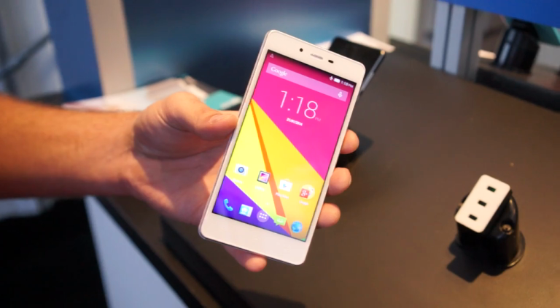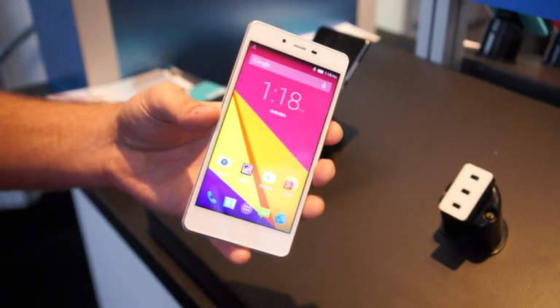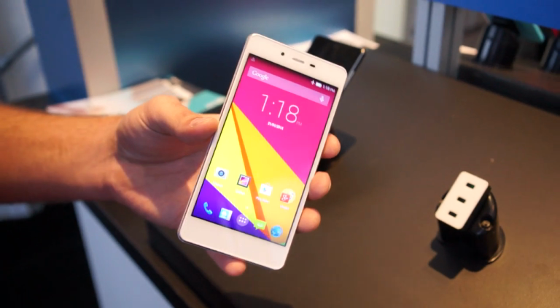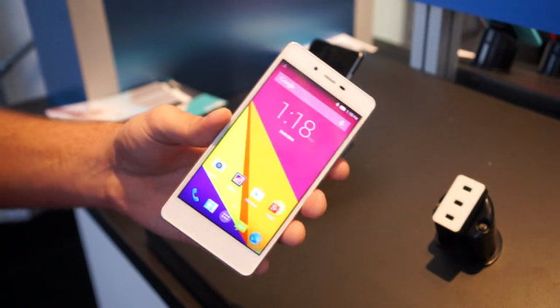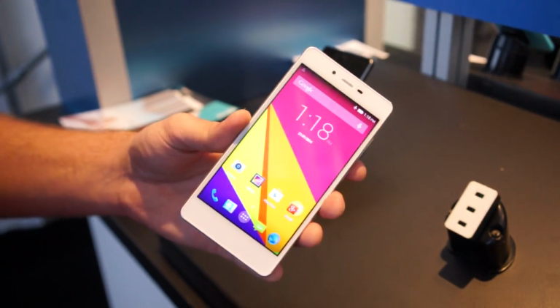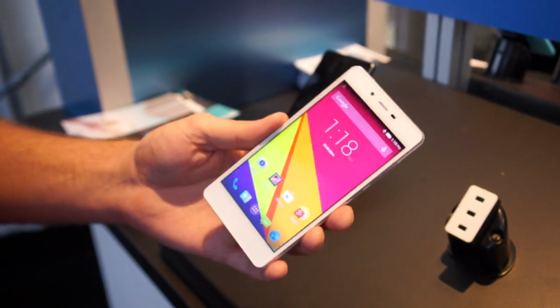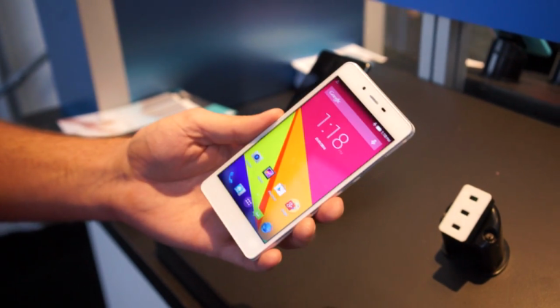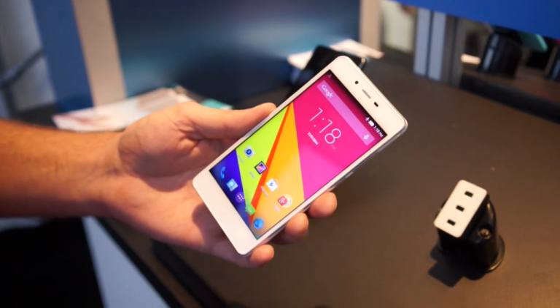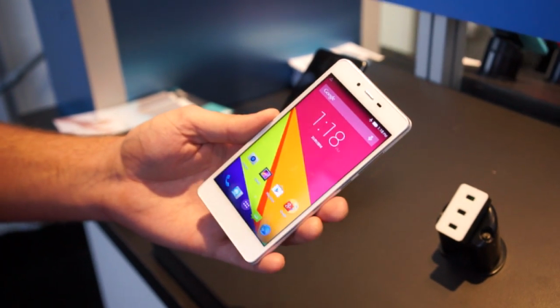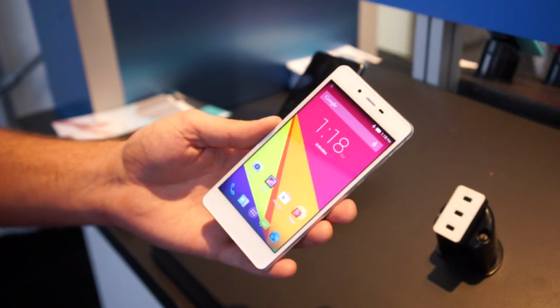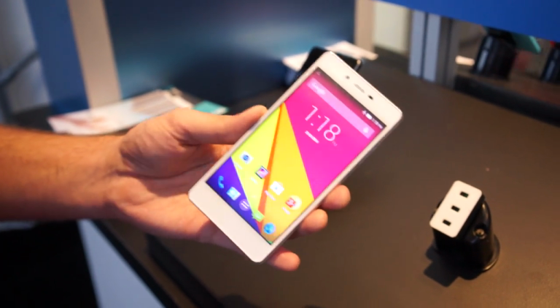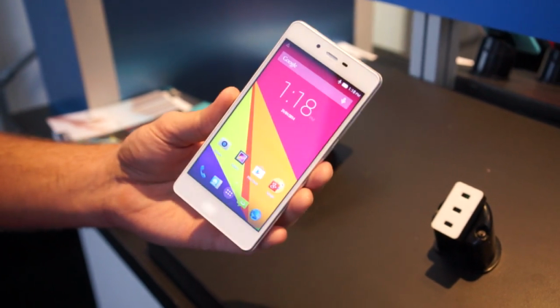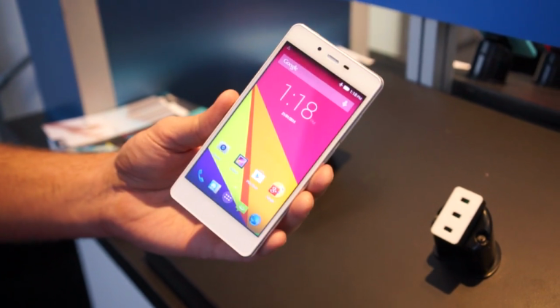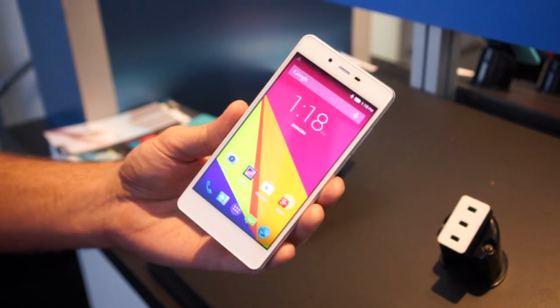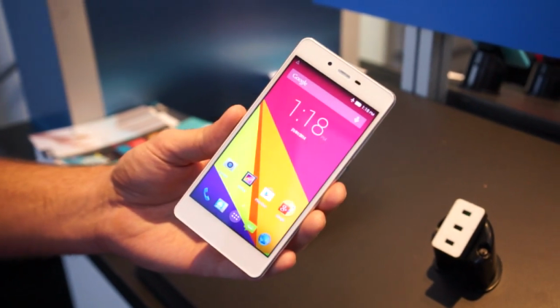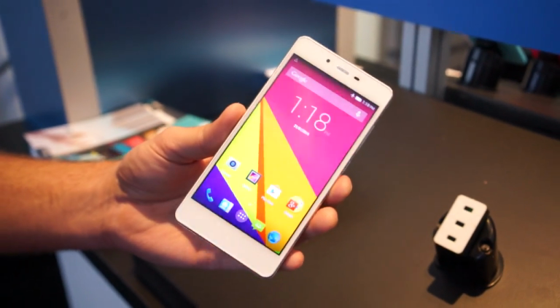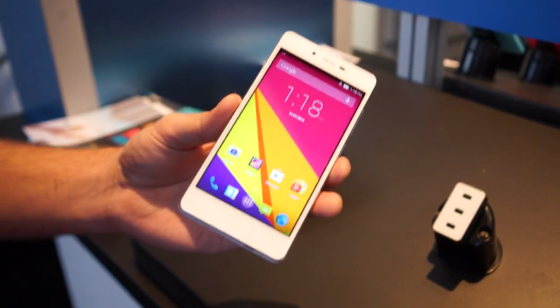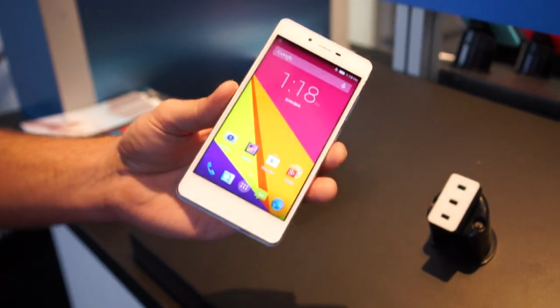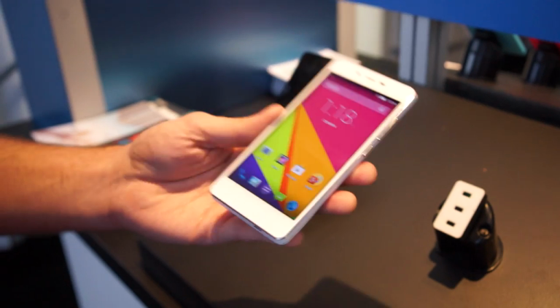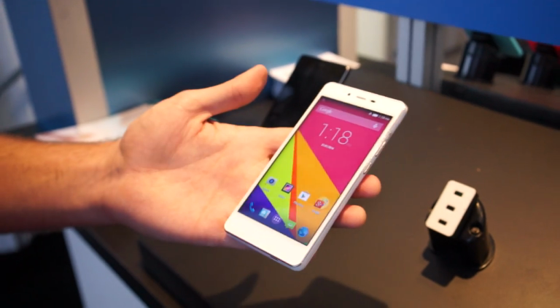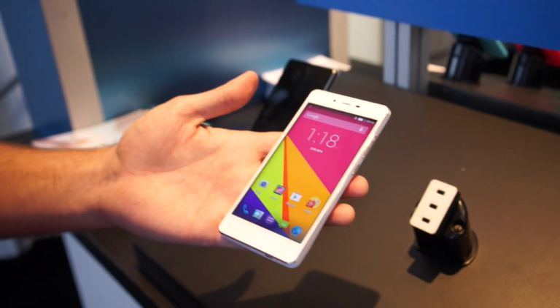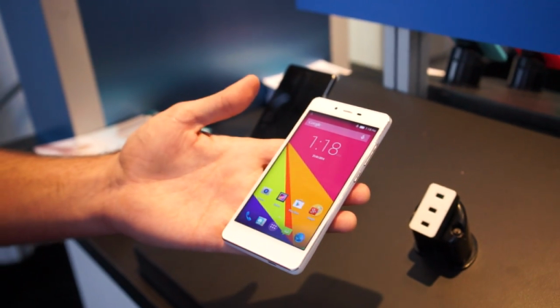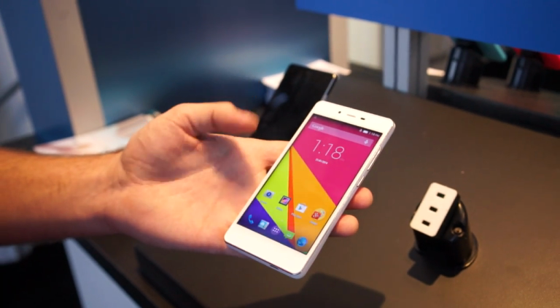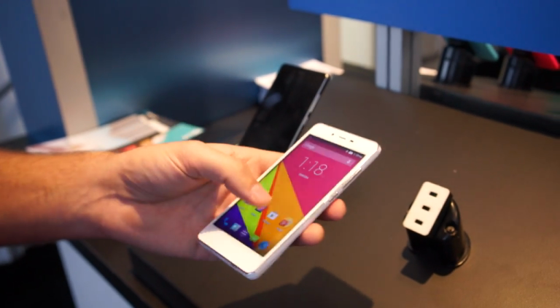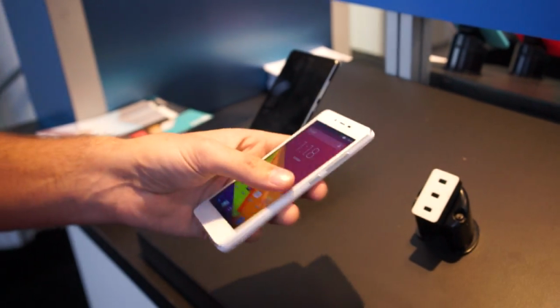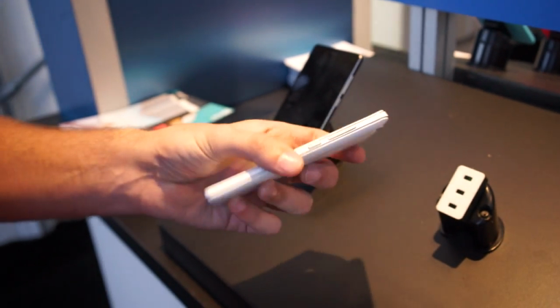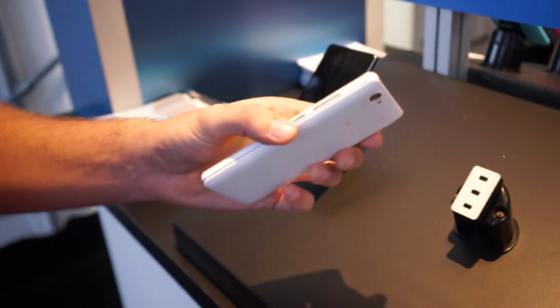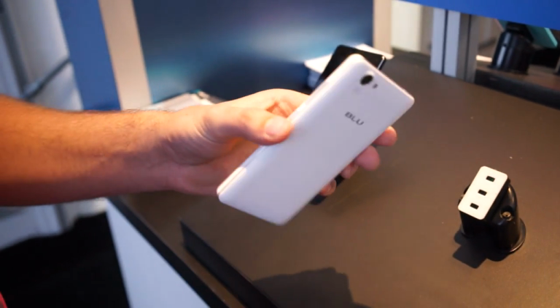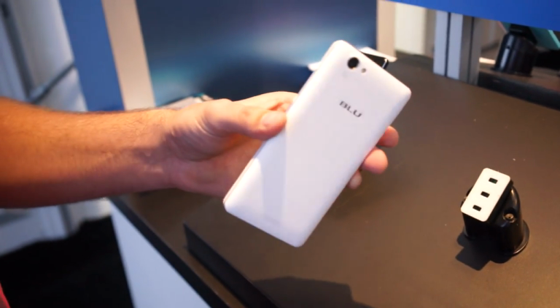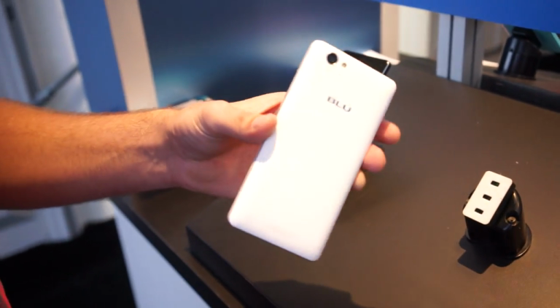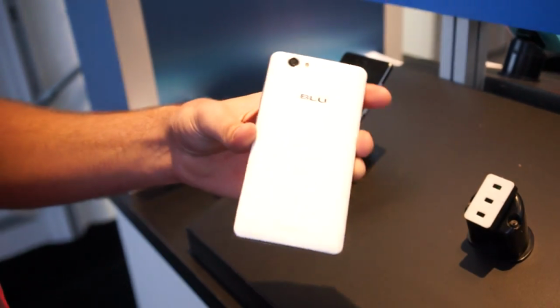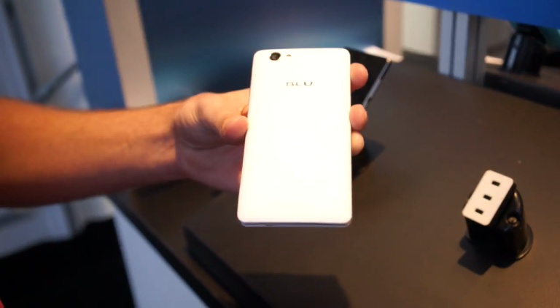Hey, what's going on guys? Chris Travis here with FanDroid.com. We're here again at Blue's booth at CES 2015, taking a look at their upcoming Studio Energy smartphone.